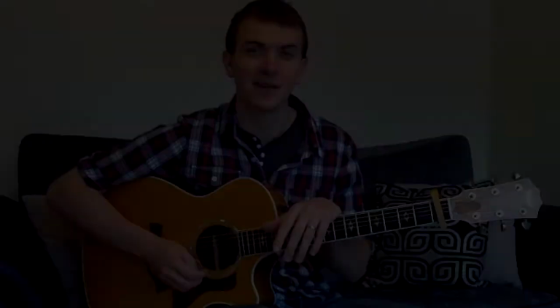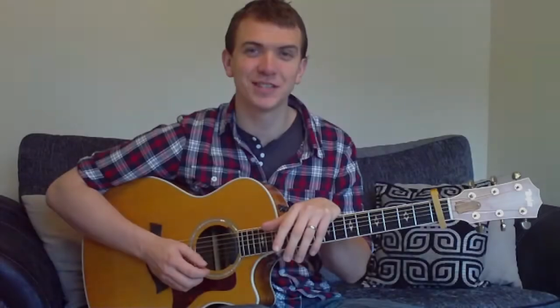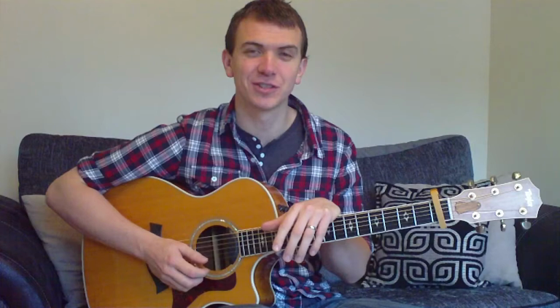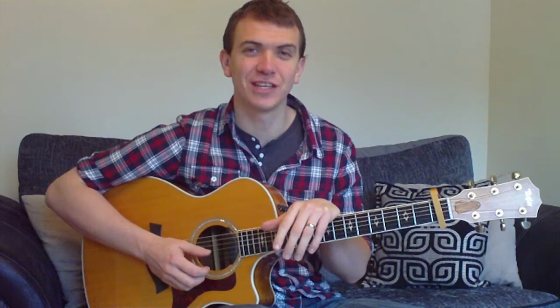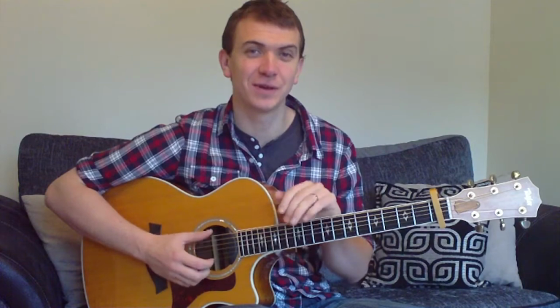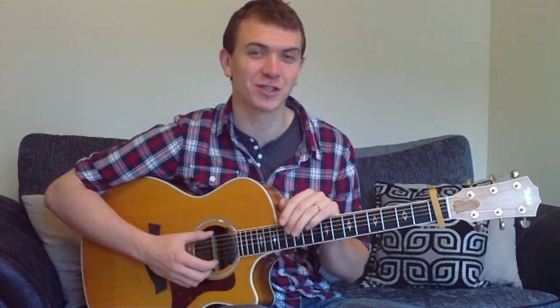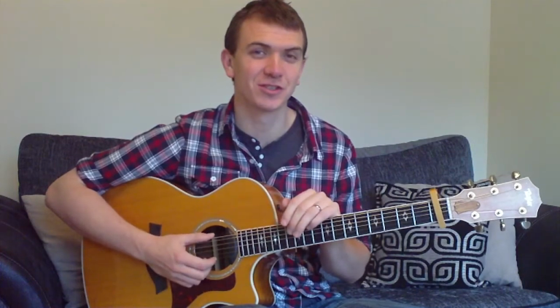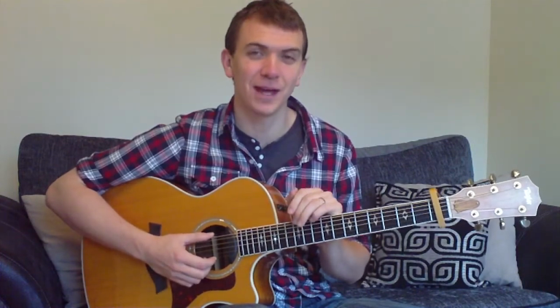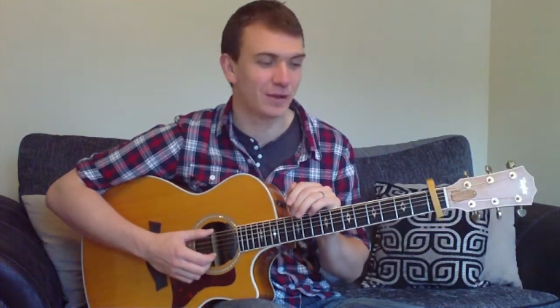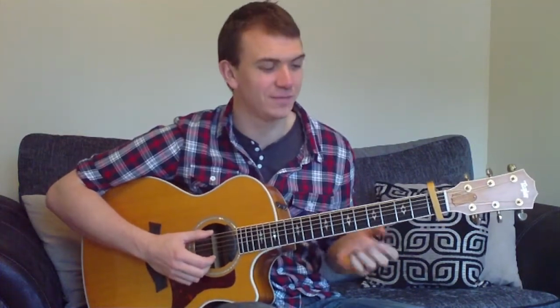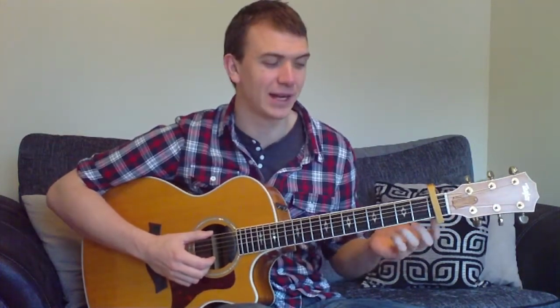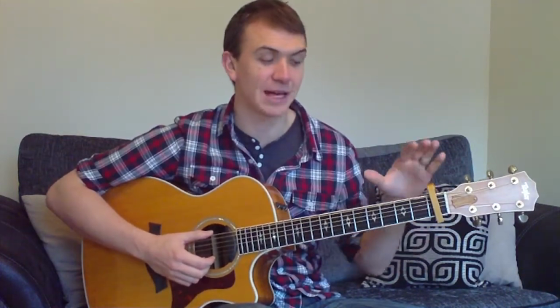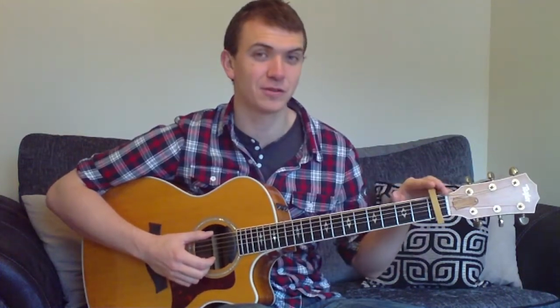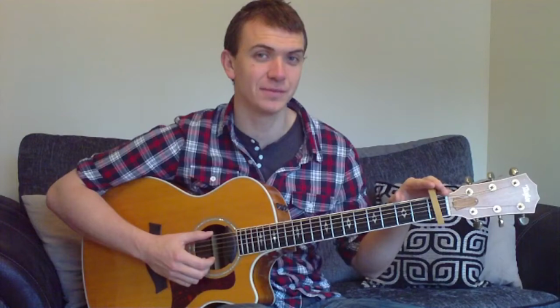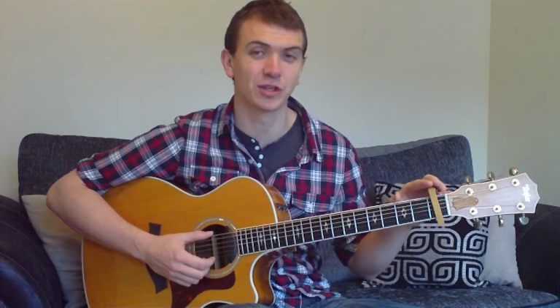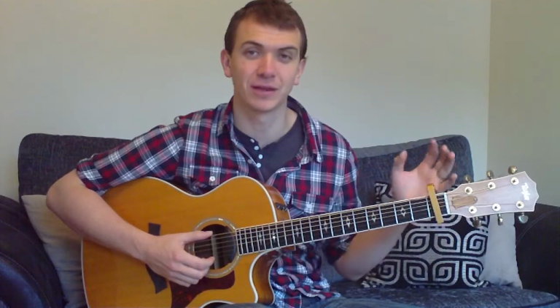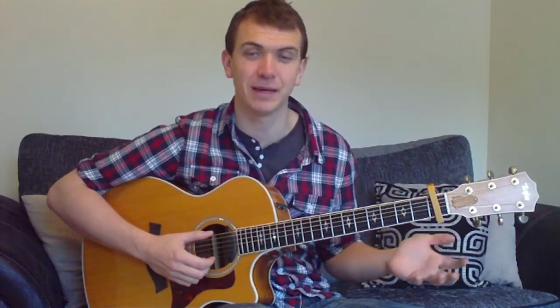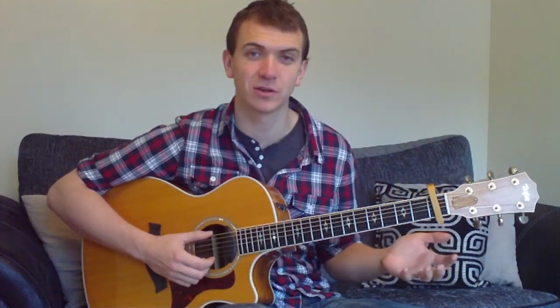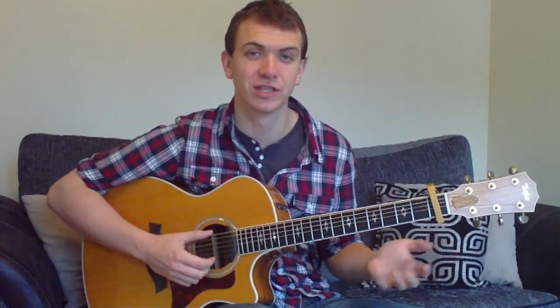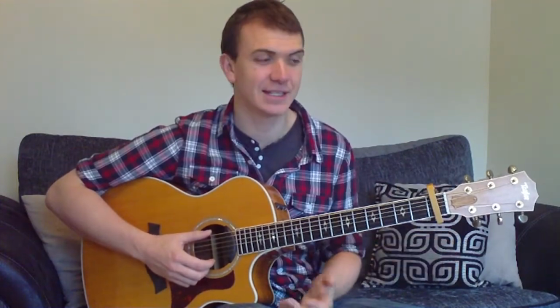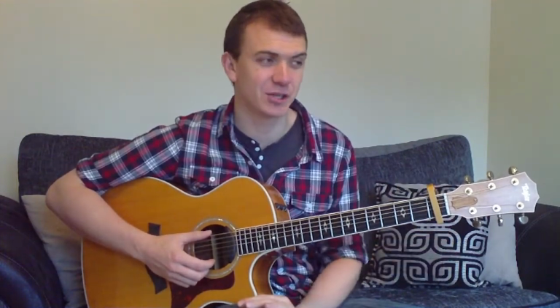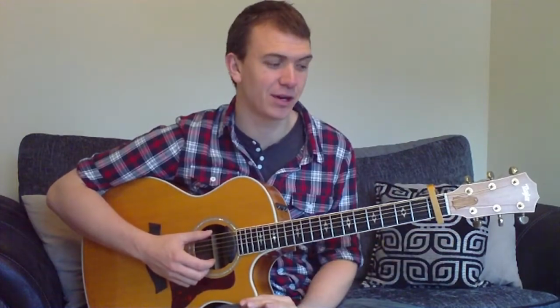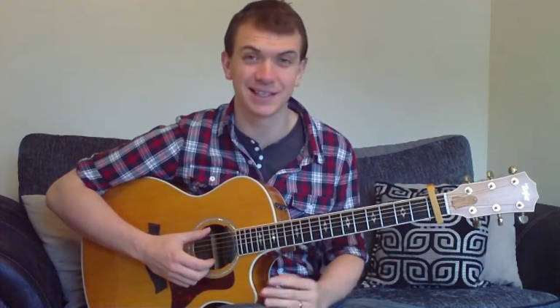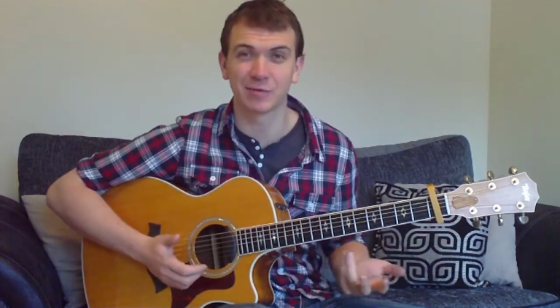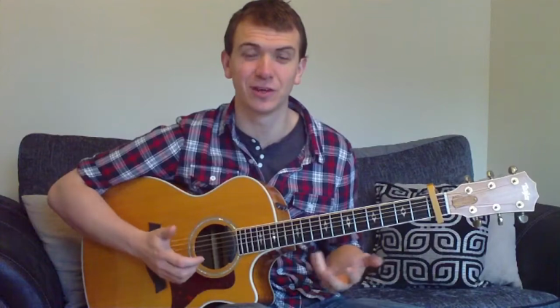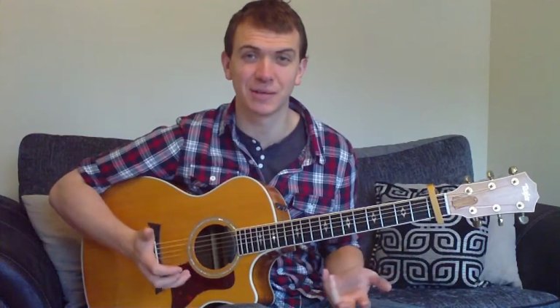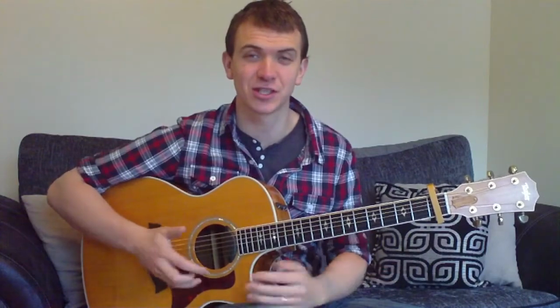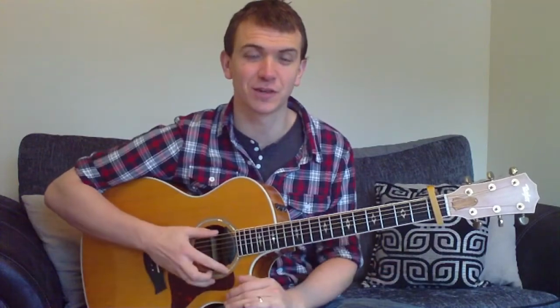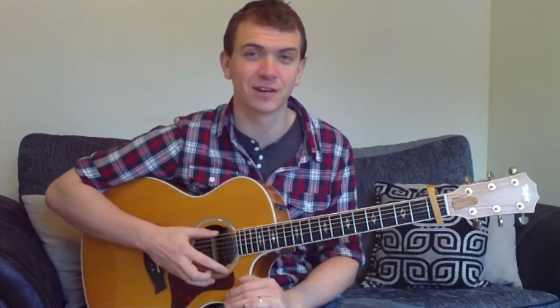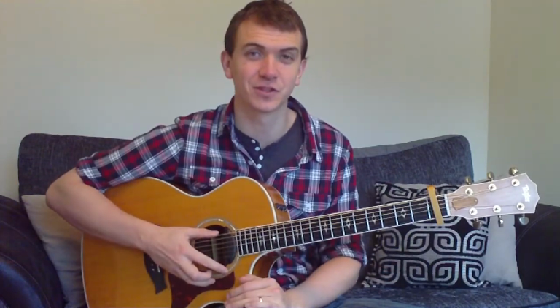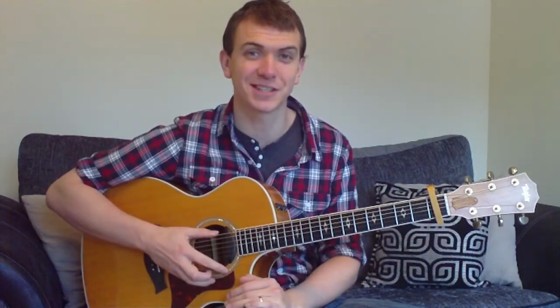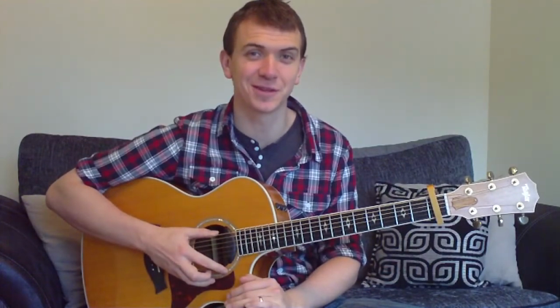Hey folks, today we're going to do a really good beginner song. We're going to do Tom Petty, Free Fallin'. We're going to put a capo at the first fret. We're going to be playing three basic chords, nice easy strumming pattern. This is a great one to do if you're jamming and just starting off on the guitar. So let's get started with it.